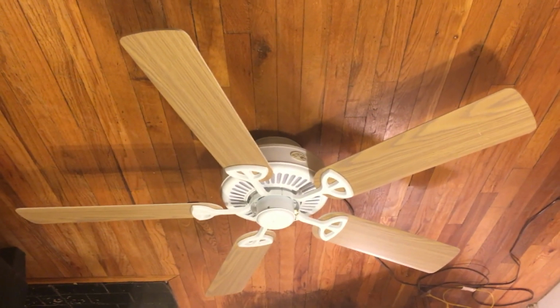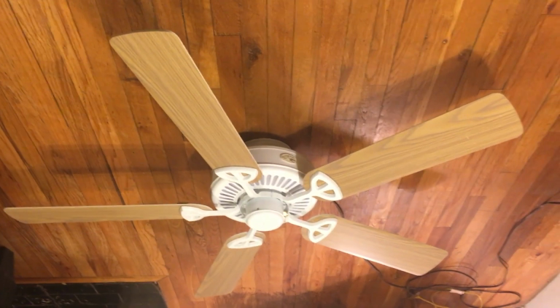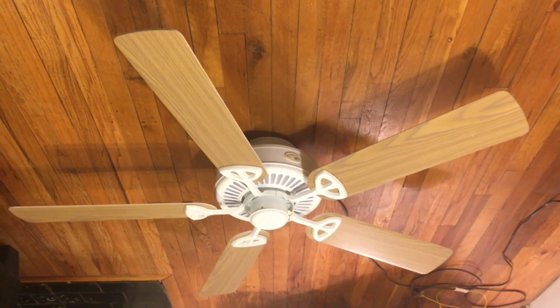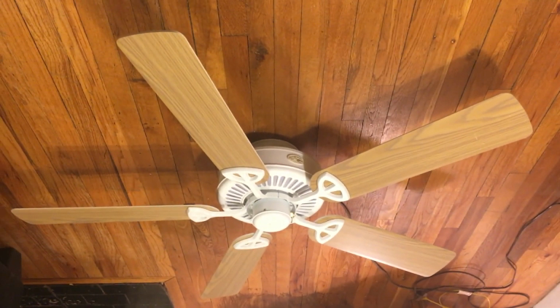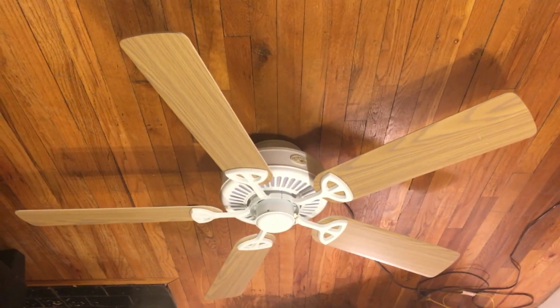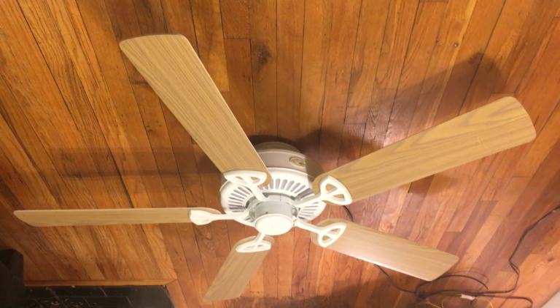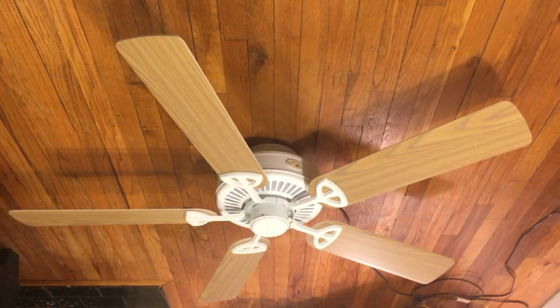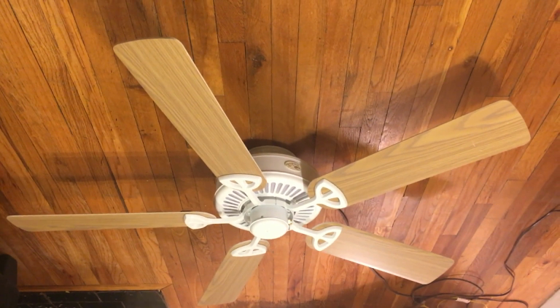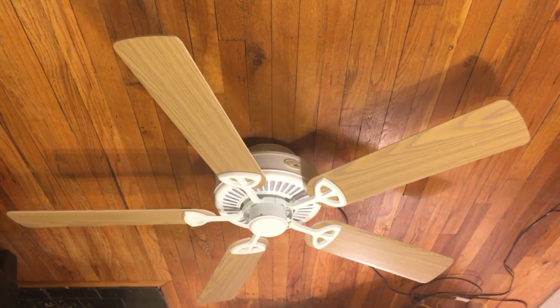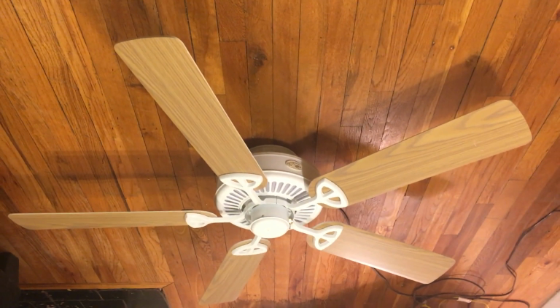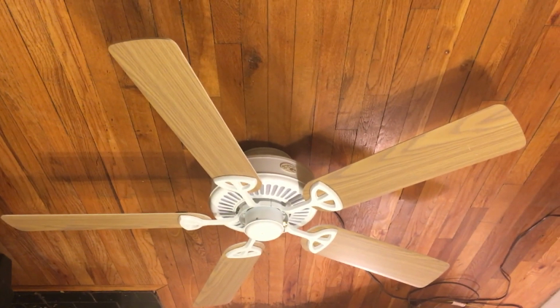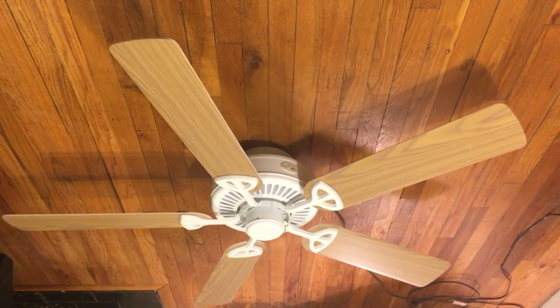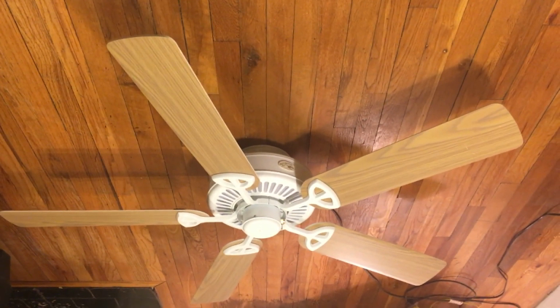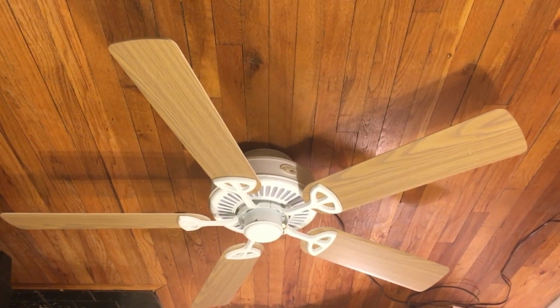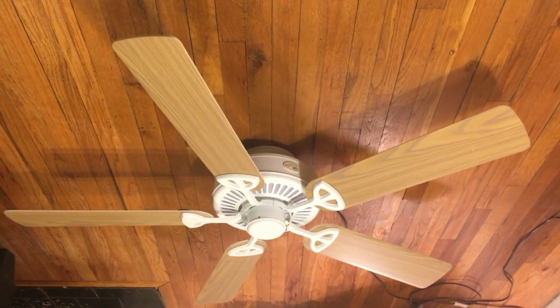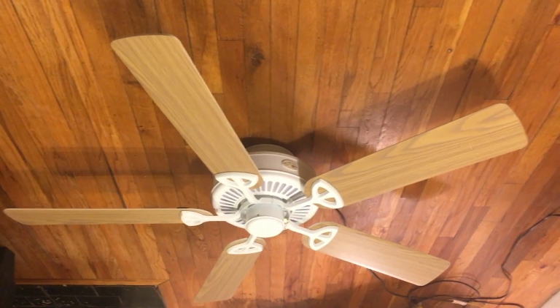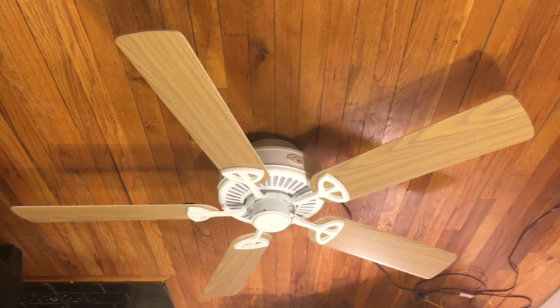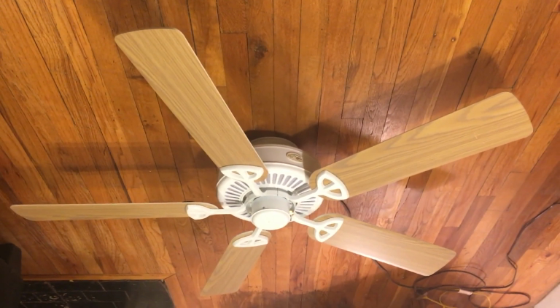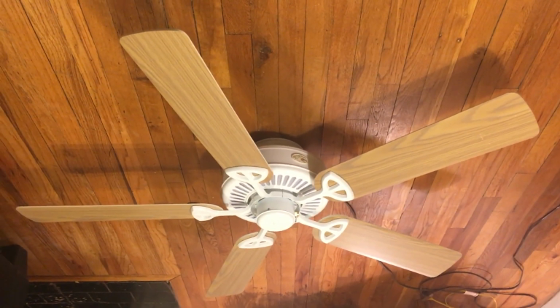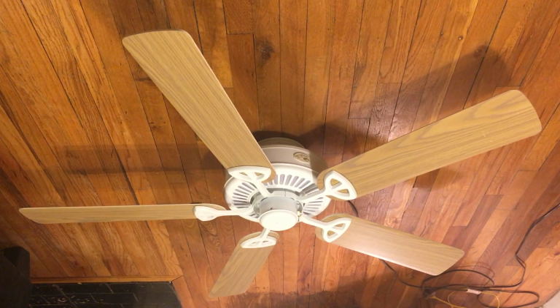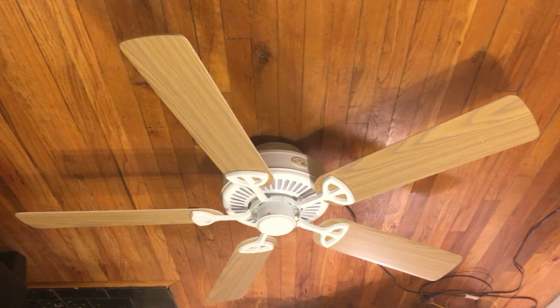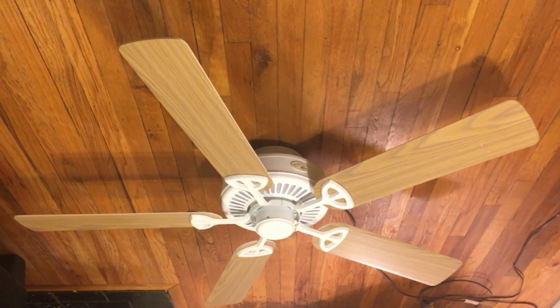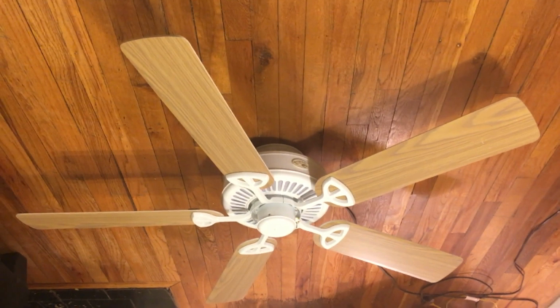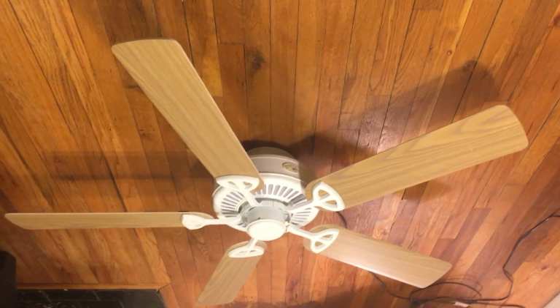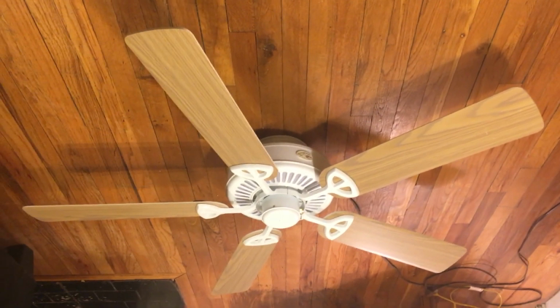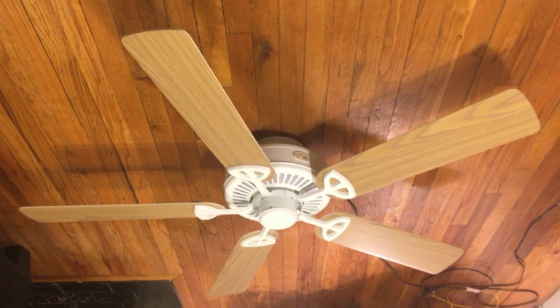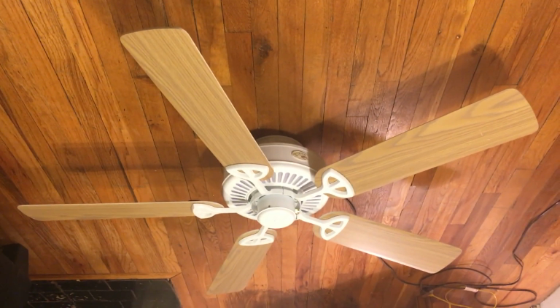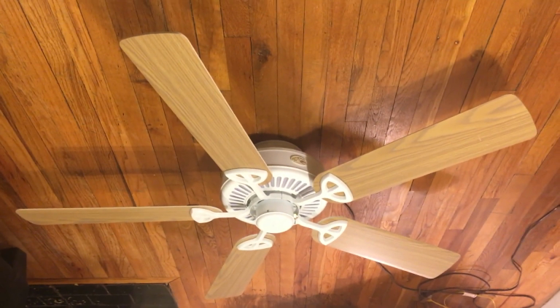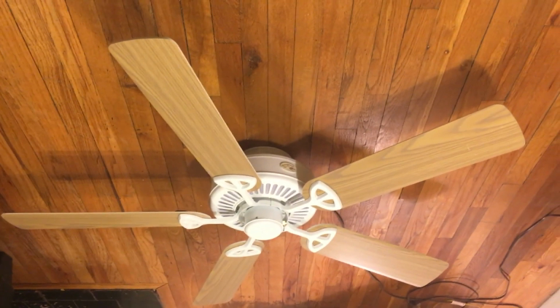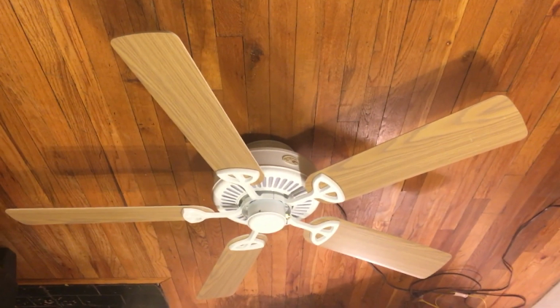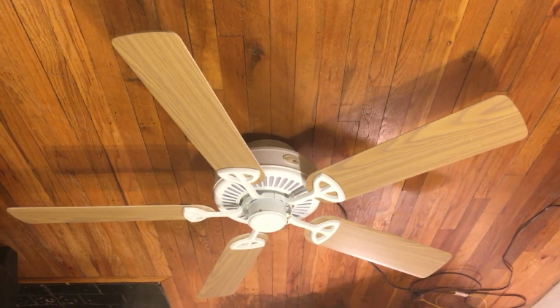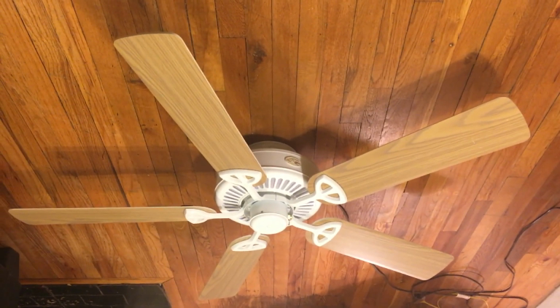For 50 bucks, high speed definitely will do the job. The other speeds — if you just want a little breeze, low and medium are okay. But if you just want to move some air in the room, the high speed is pretty good.